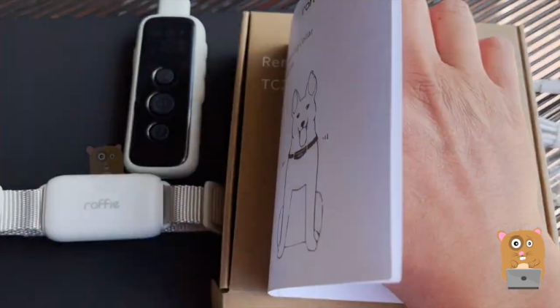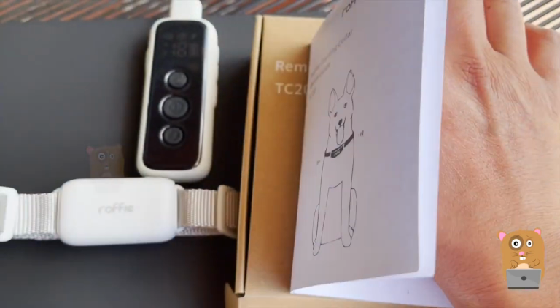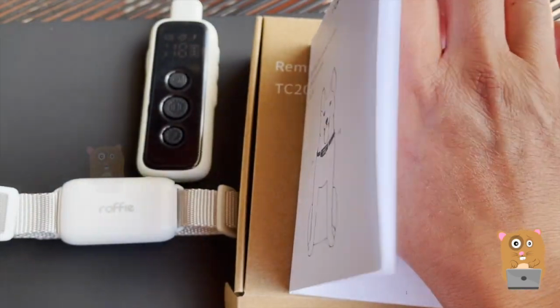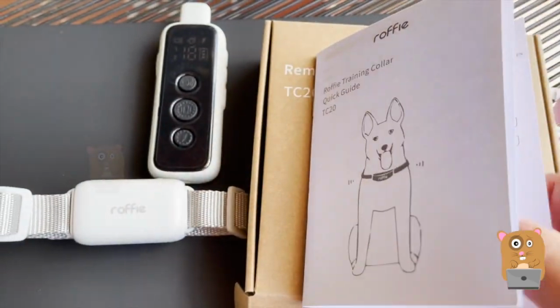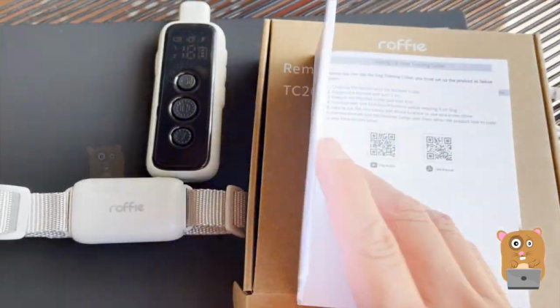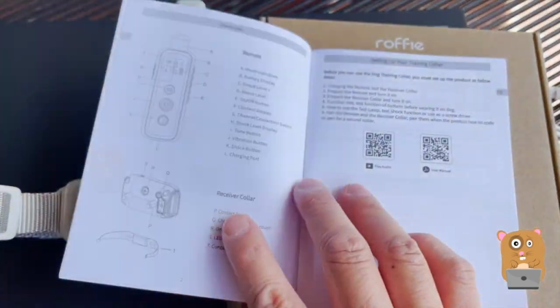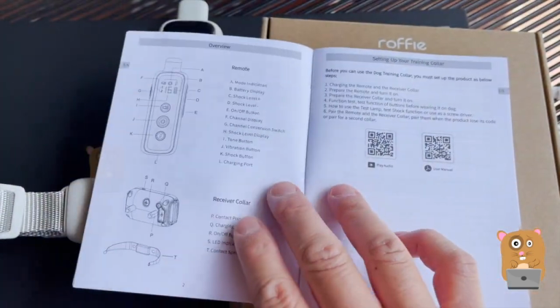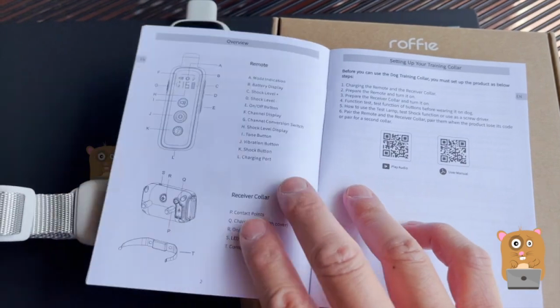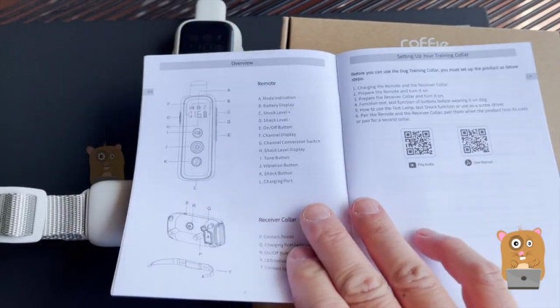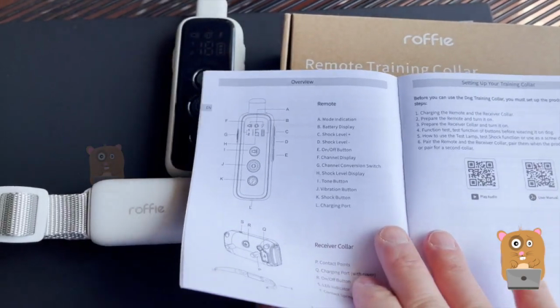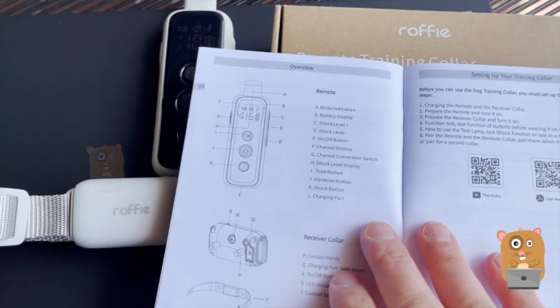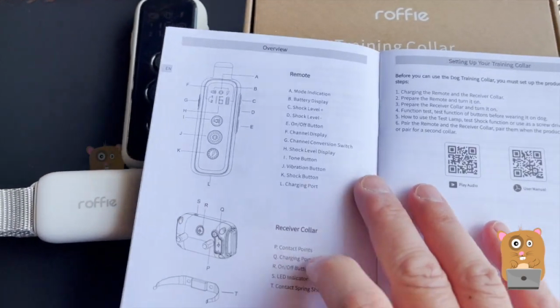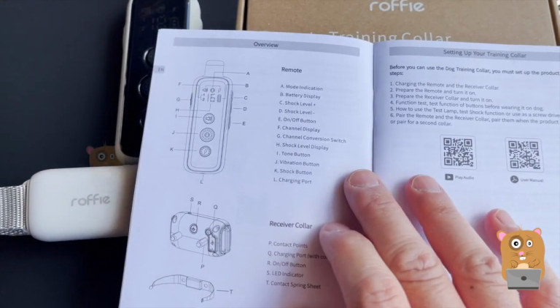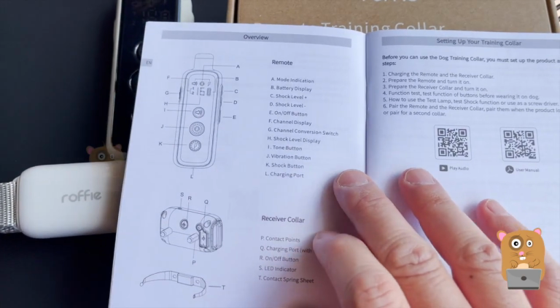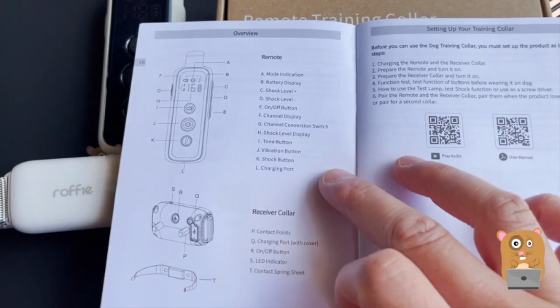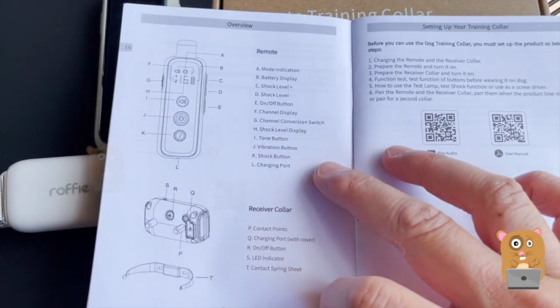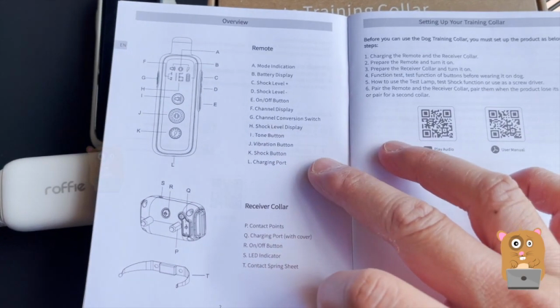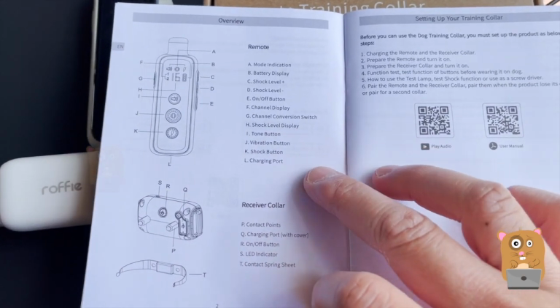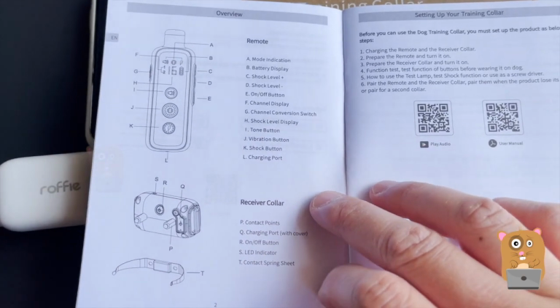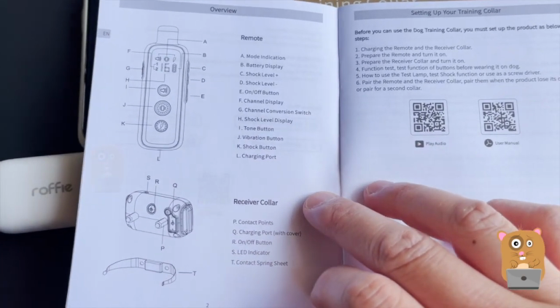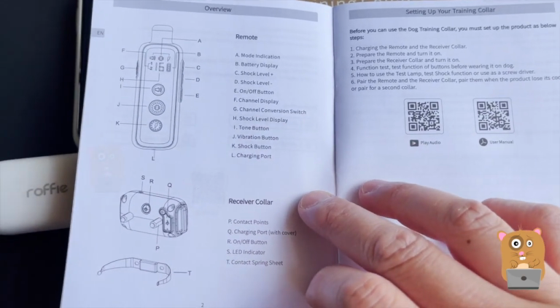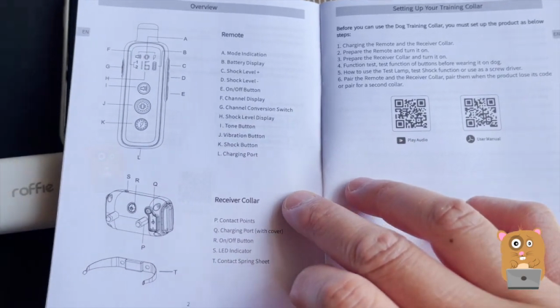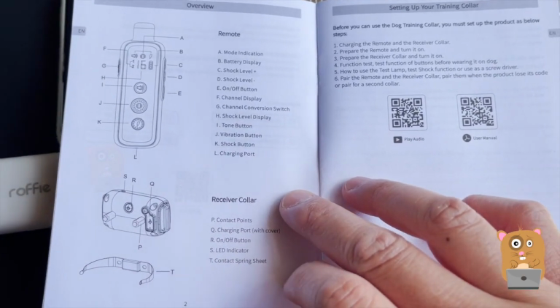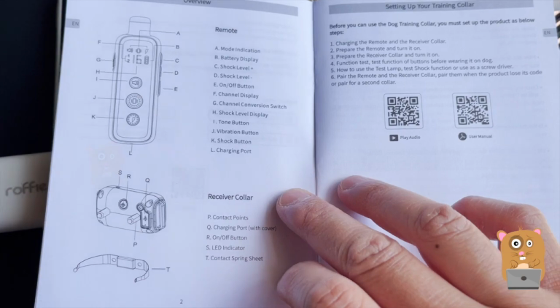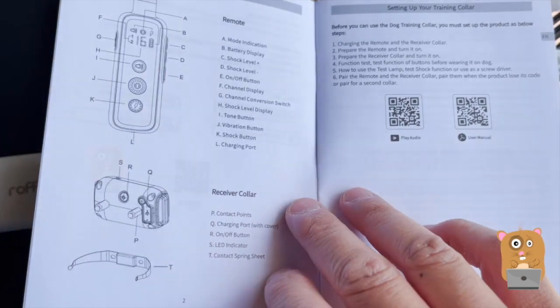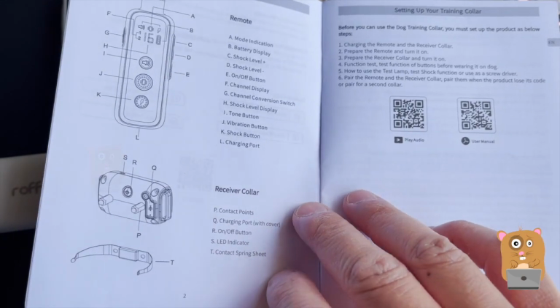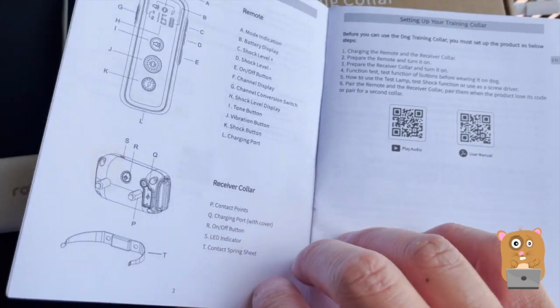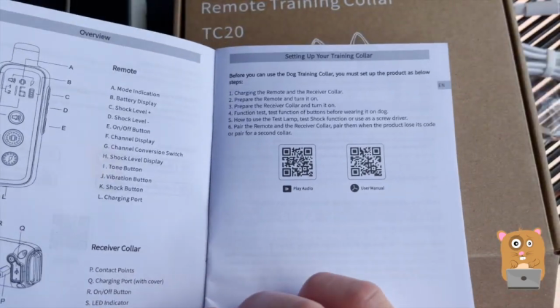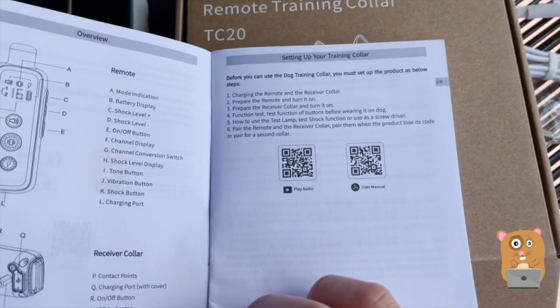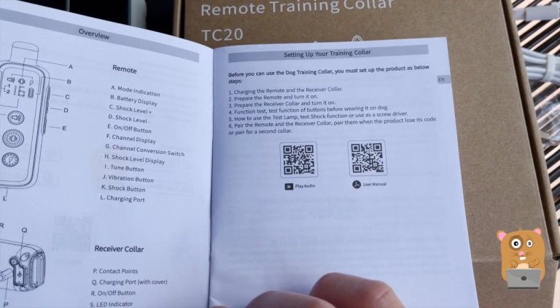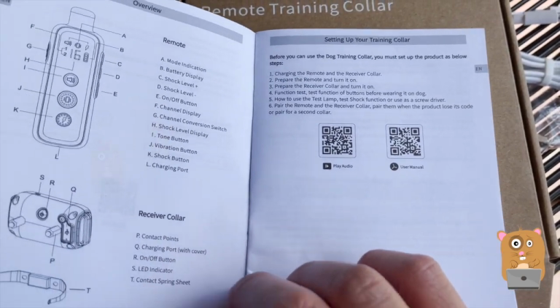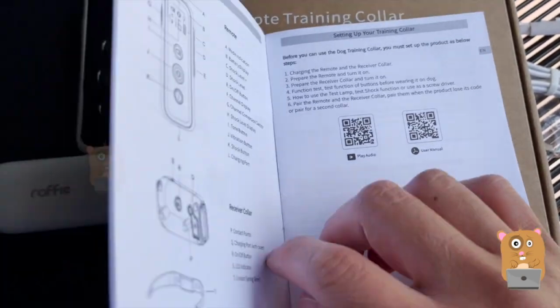Besides what I'm showing here, the only other booklet or card was a warranty card. If you want to read any part of the user manual in more detail, feel free to pause the video.